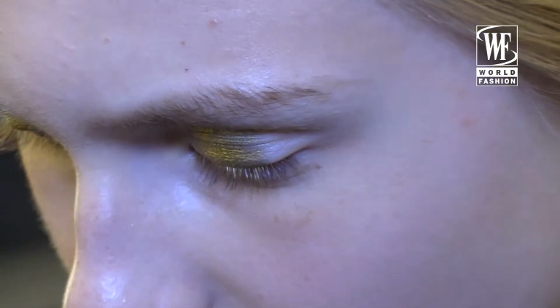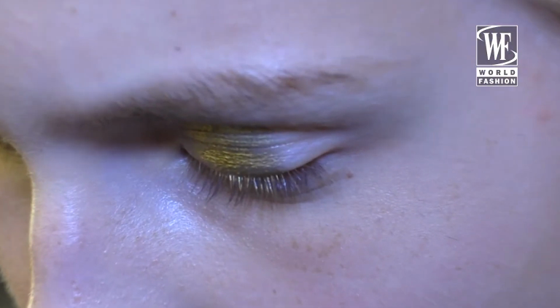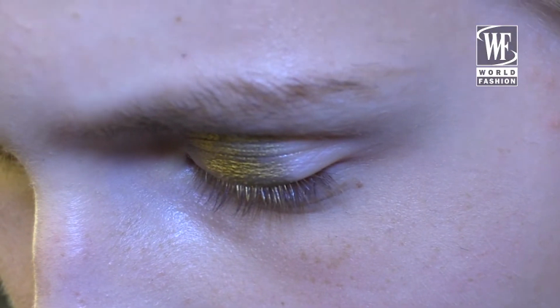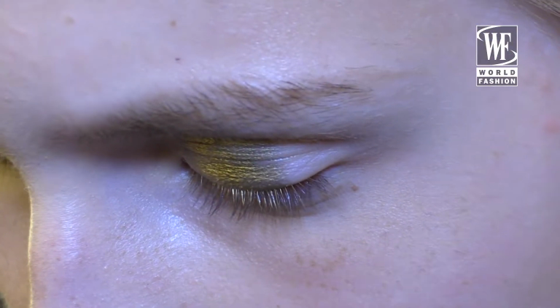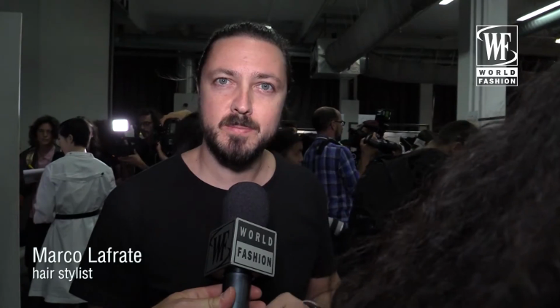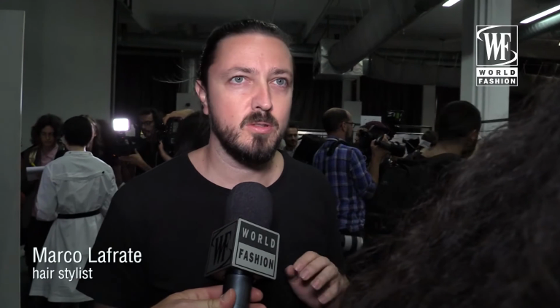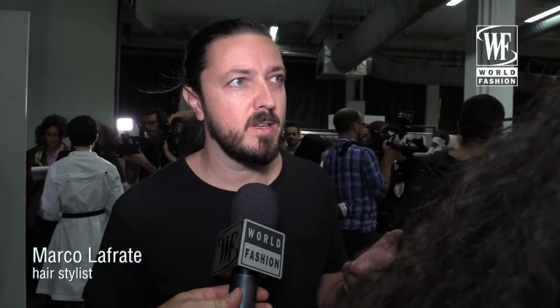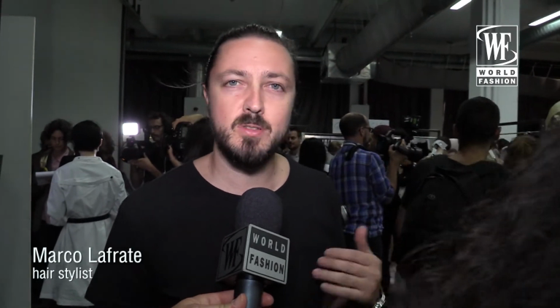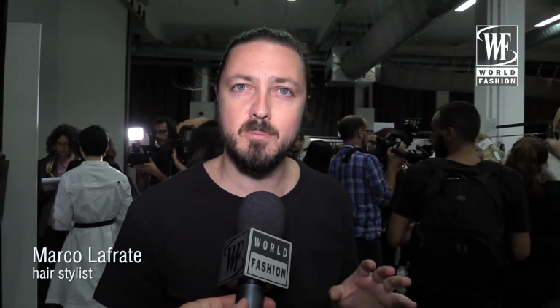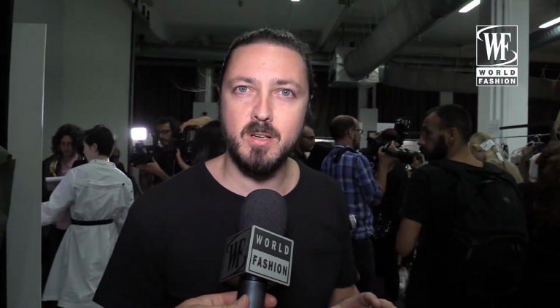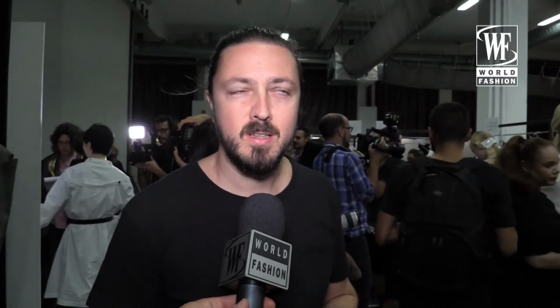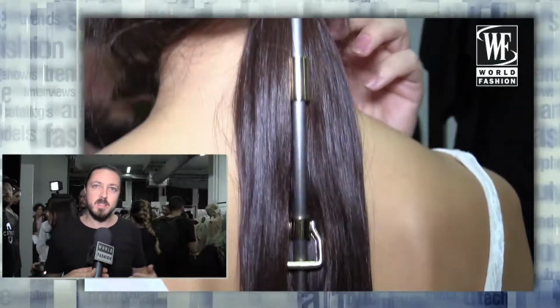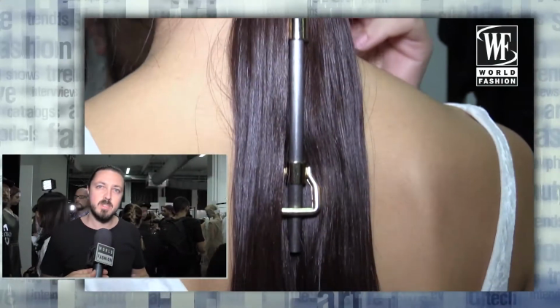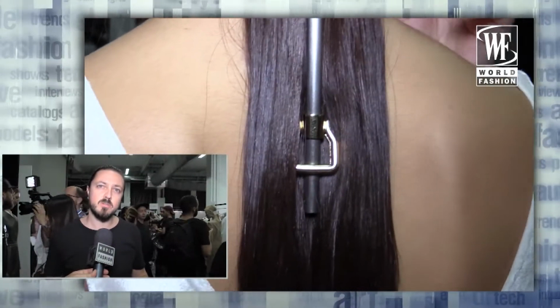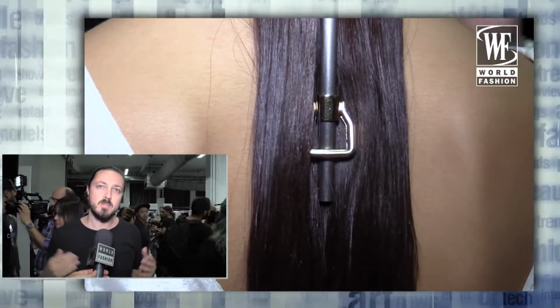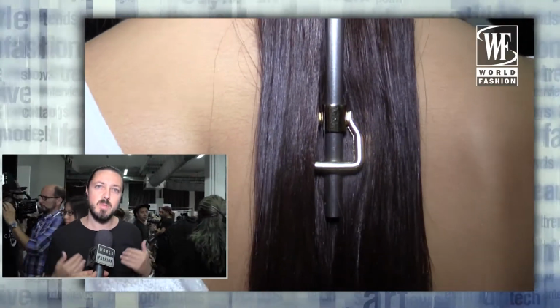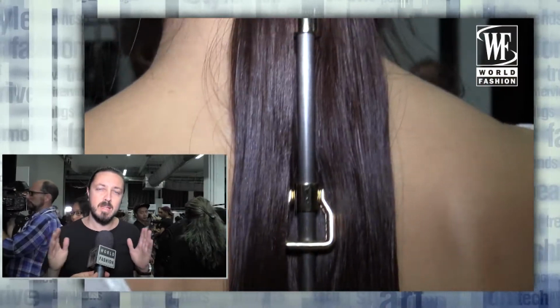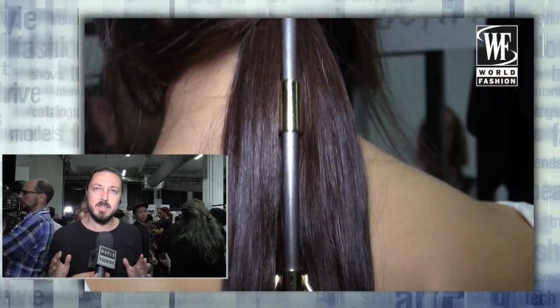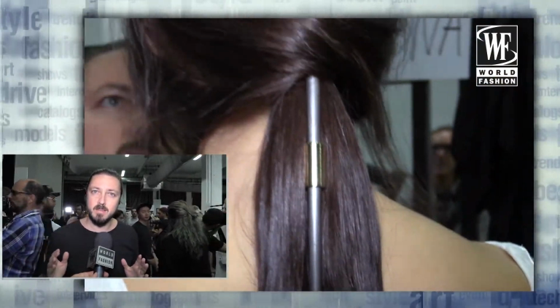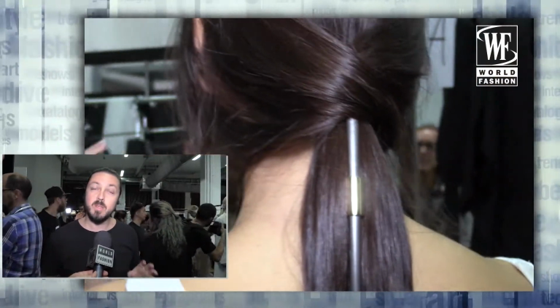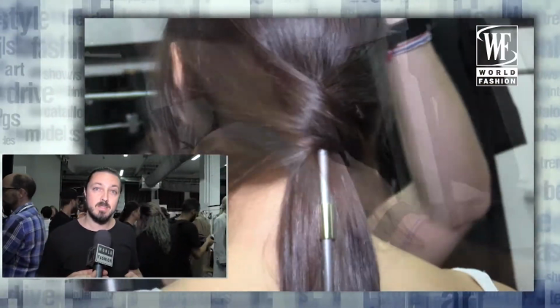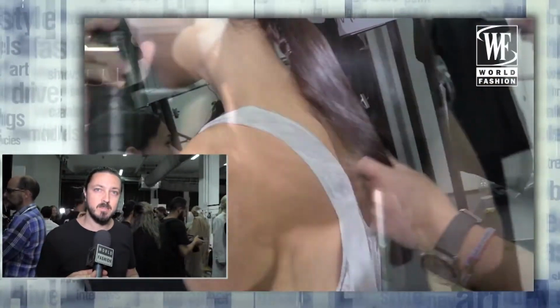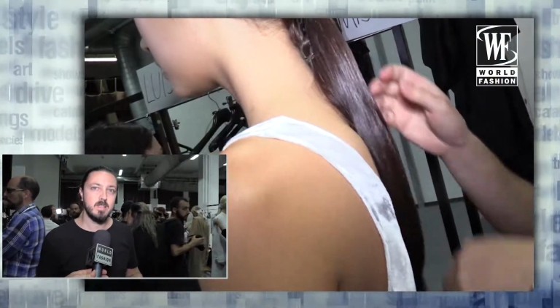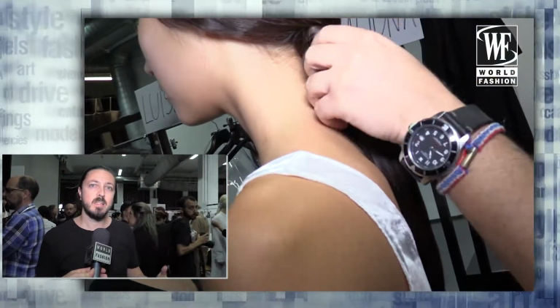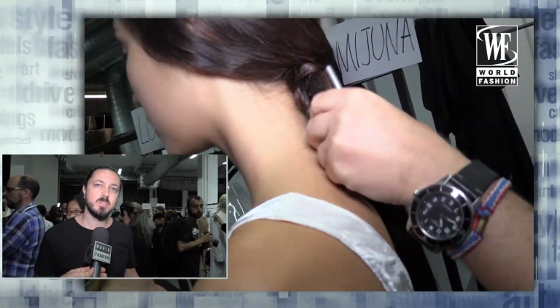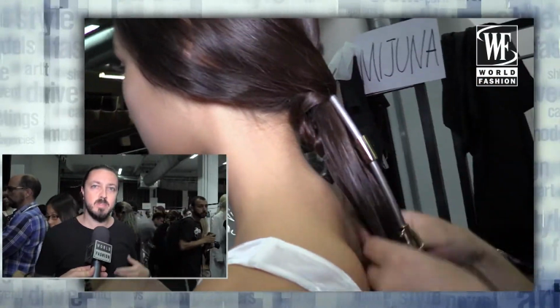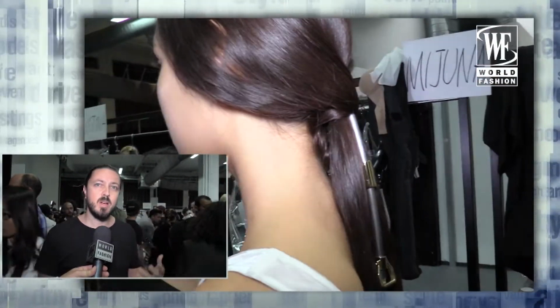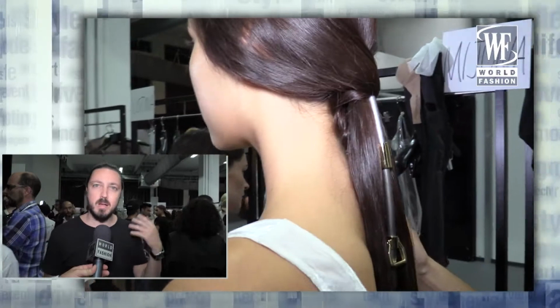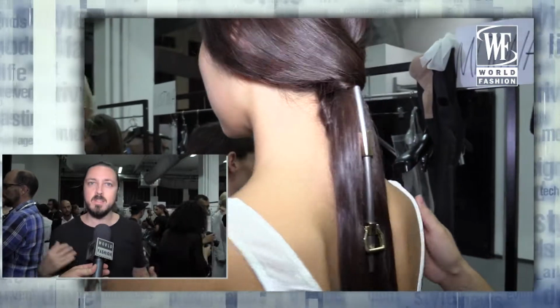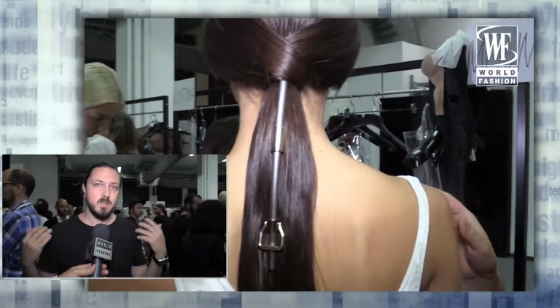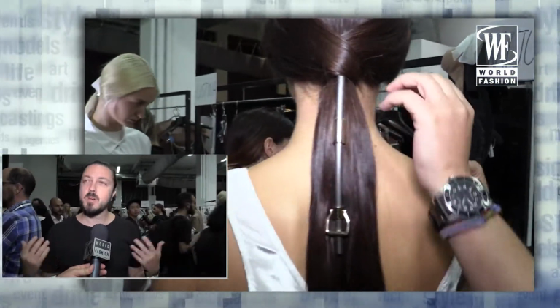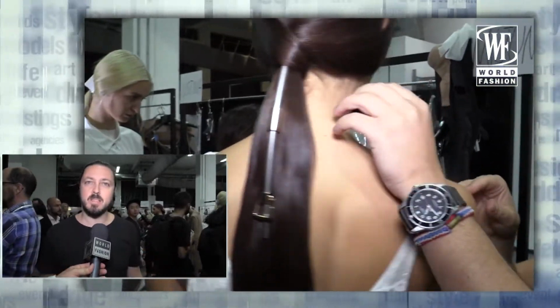The look is very minimal, so we have used a middle parting. Basically we have these two contrasts: very minimal and clean at the back, where you can see the accessories, and then towards the front you have this bouncy, very feminine texture.